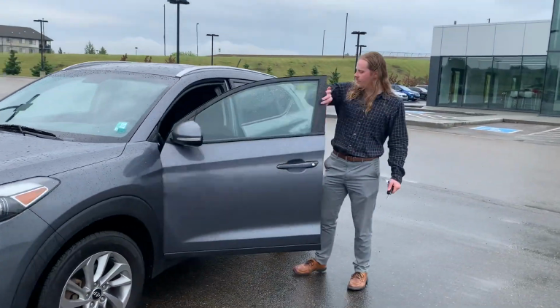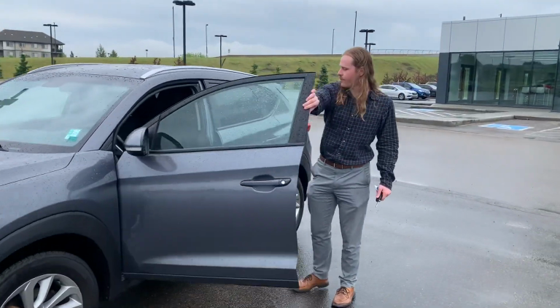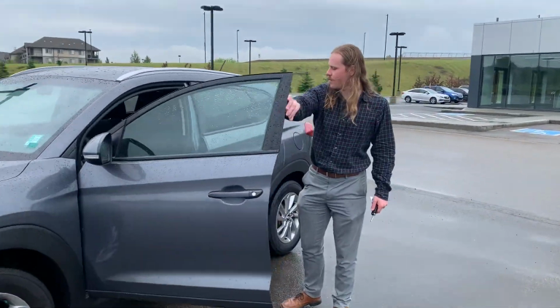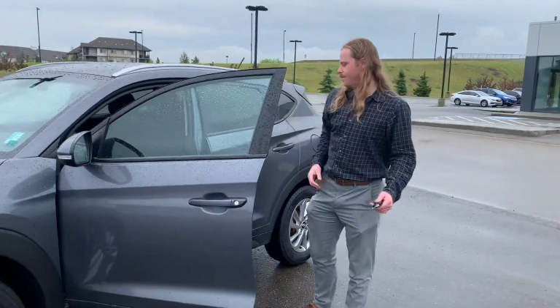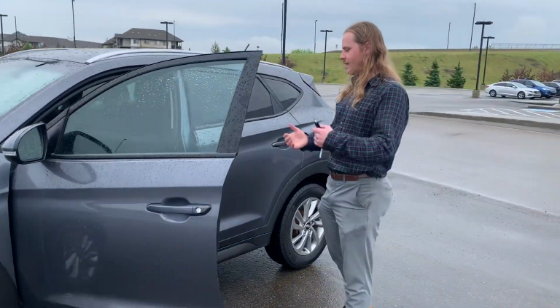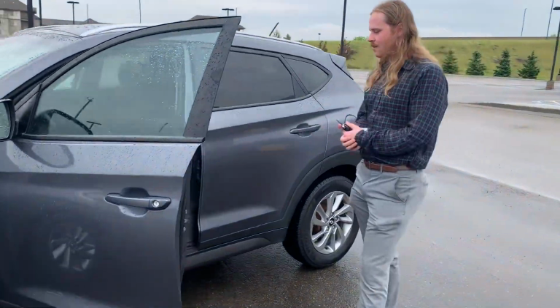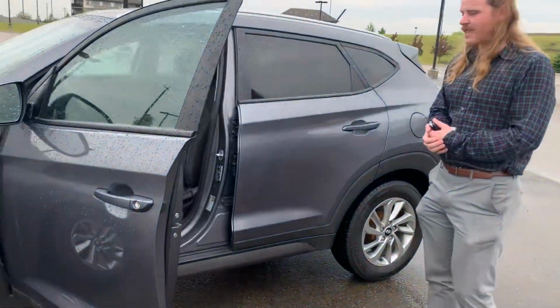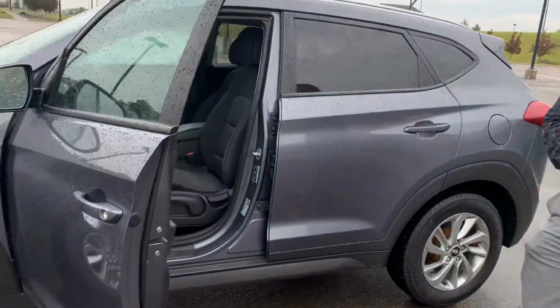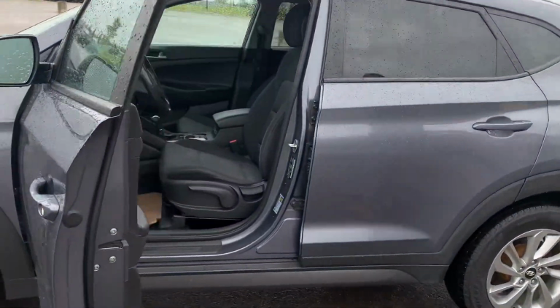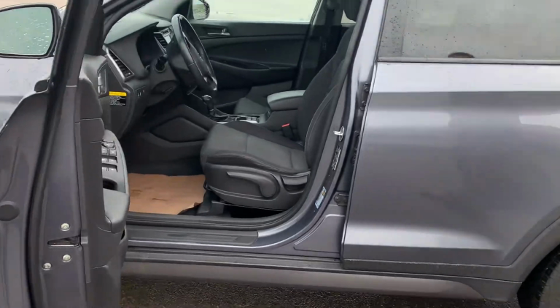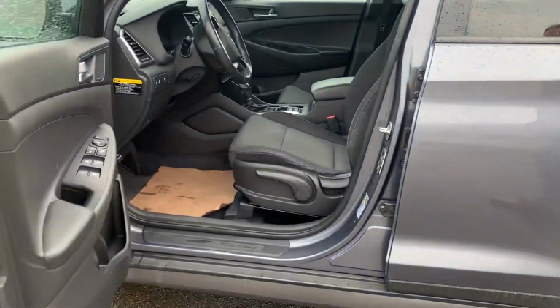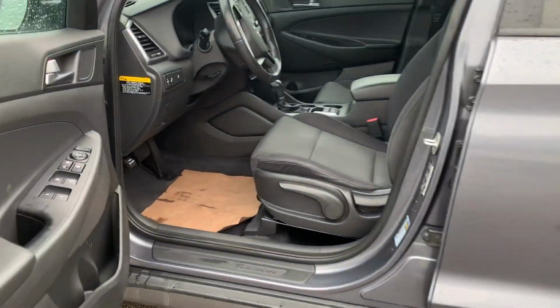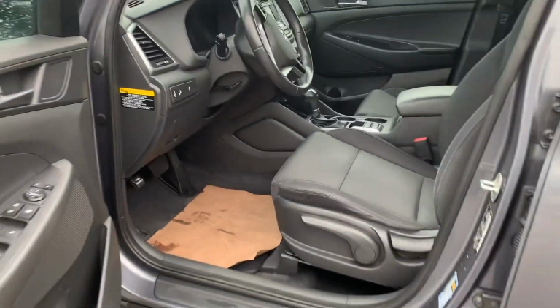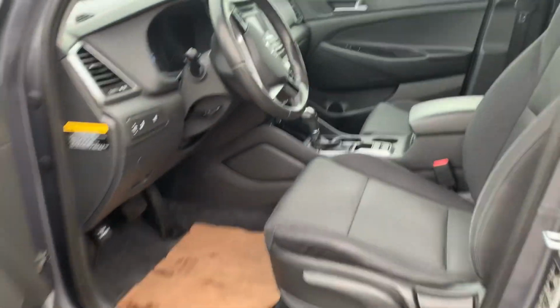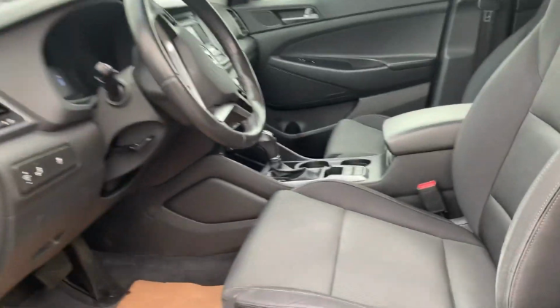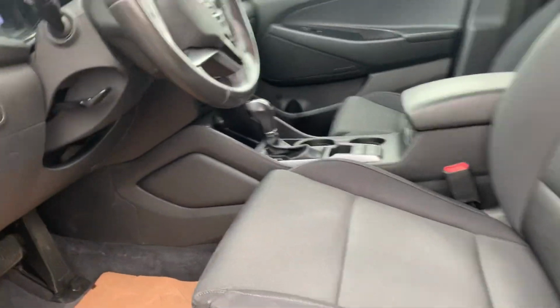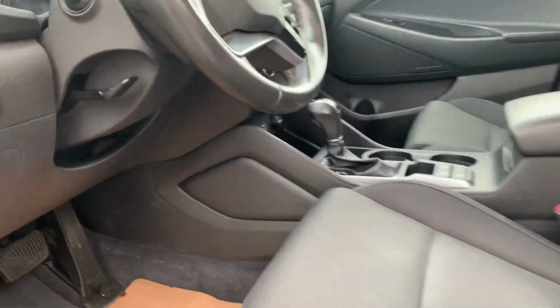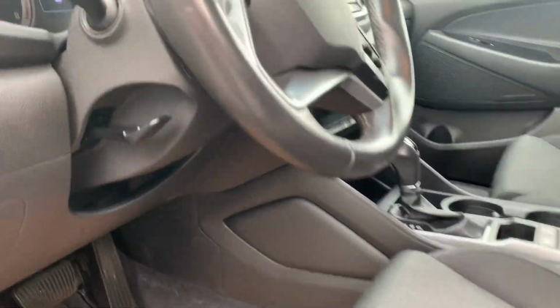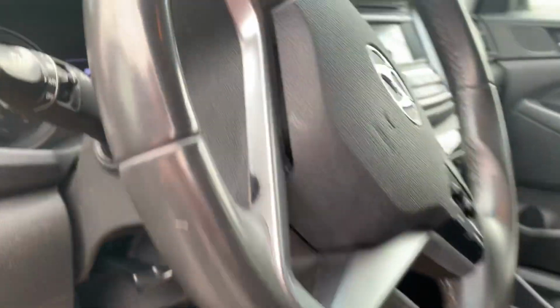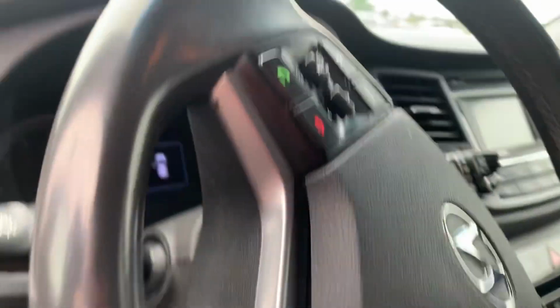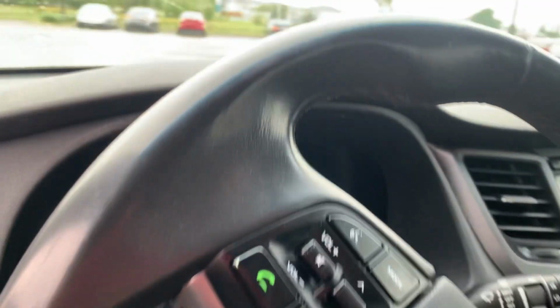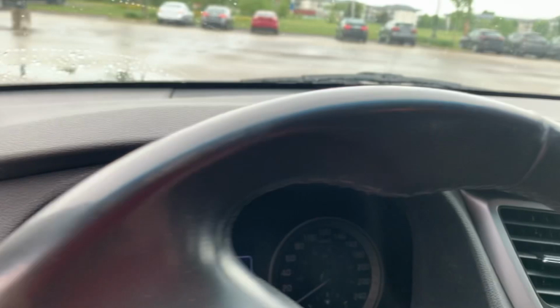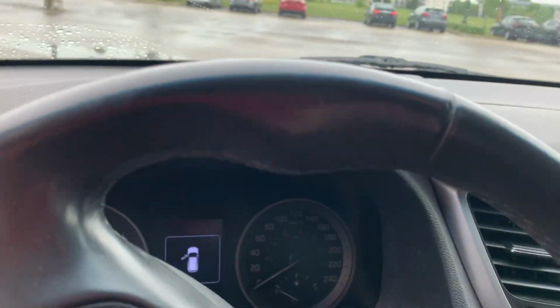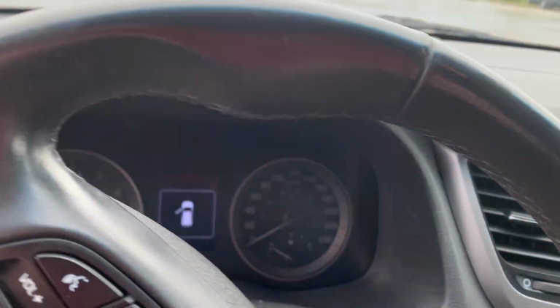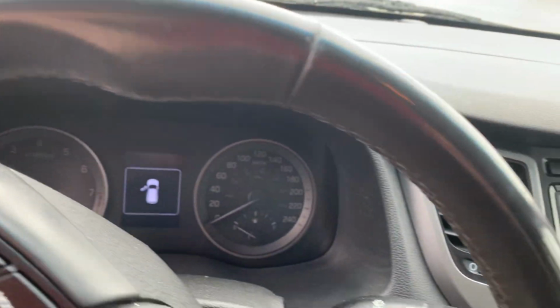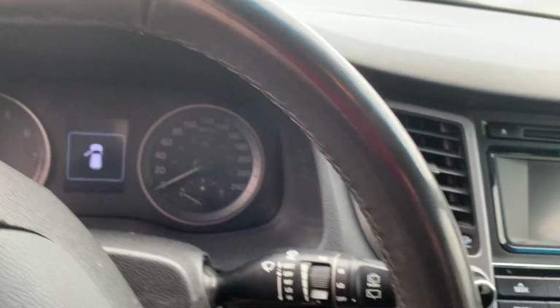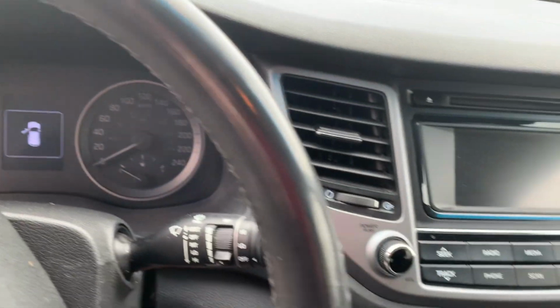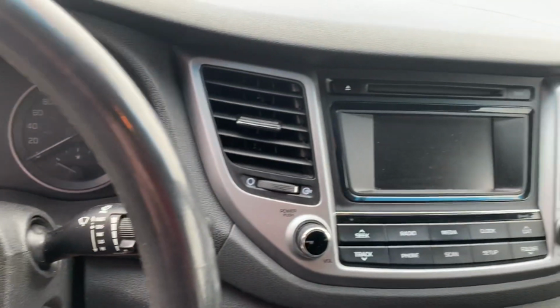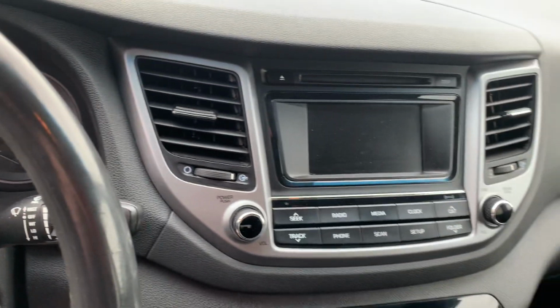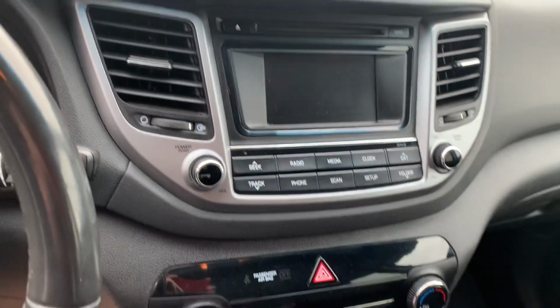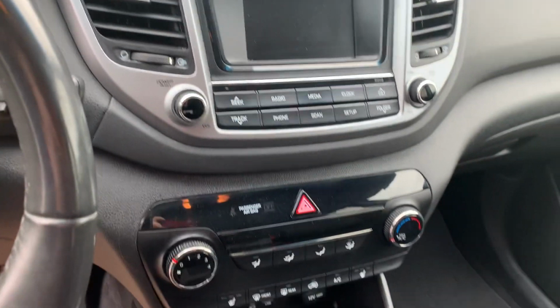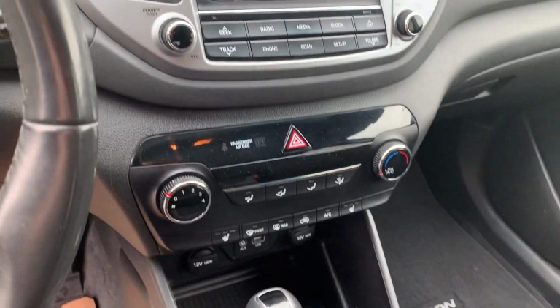There's plenty of space on the inside. It's in great condition. You've got the nice microfiber cloth seats, powered locks, powered windows, powered mirrors. You've got your heated seats, and a nice backup camera display there.